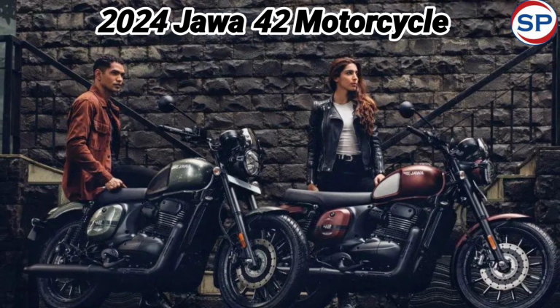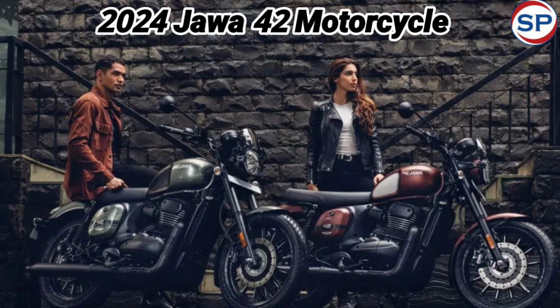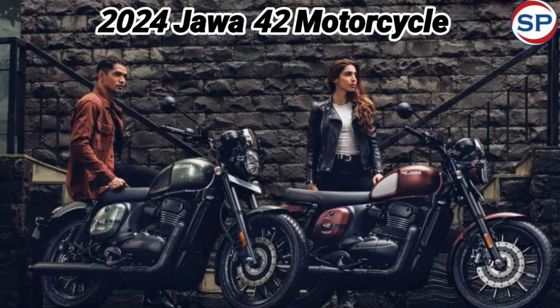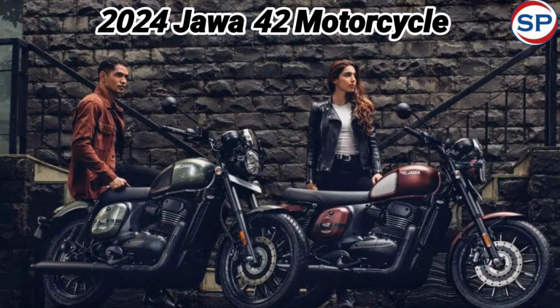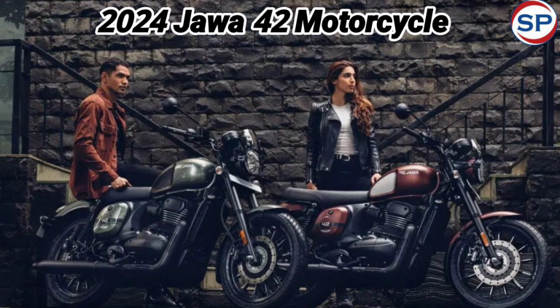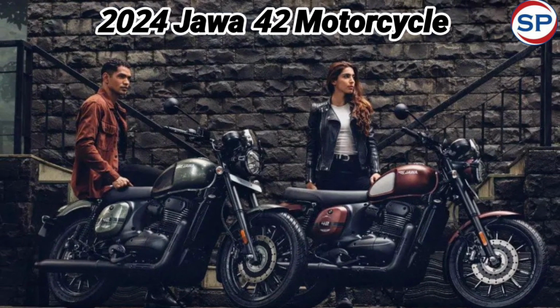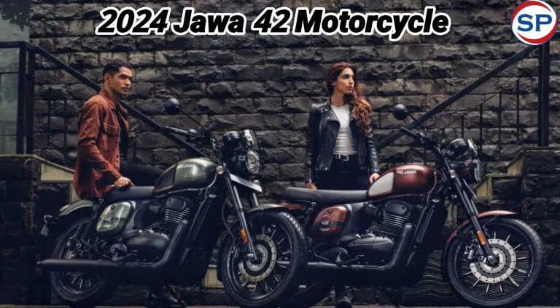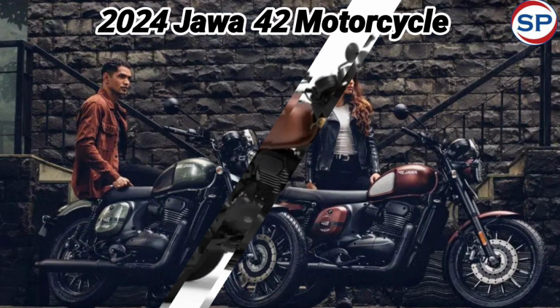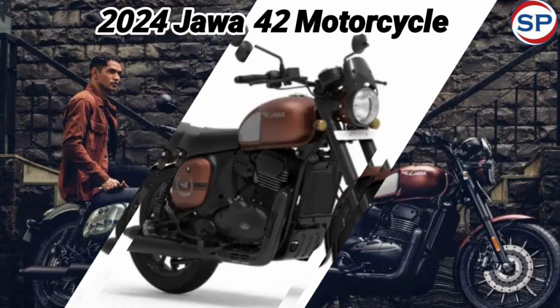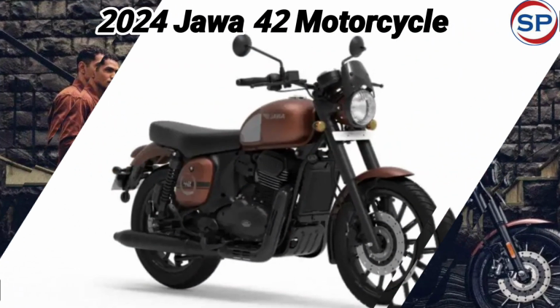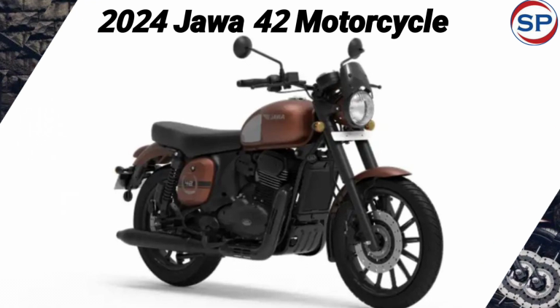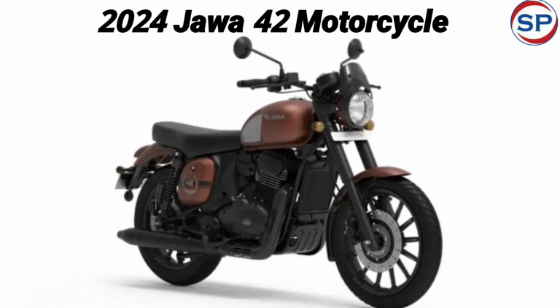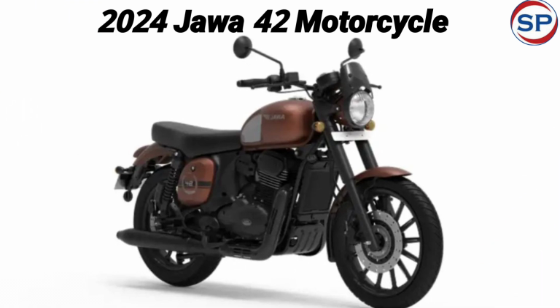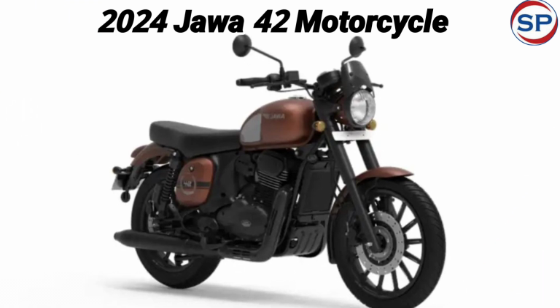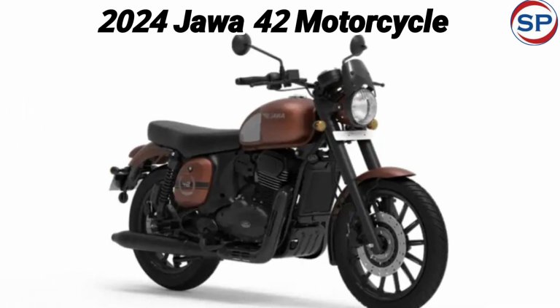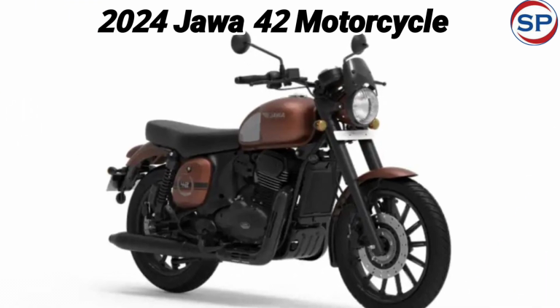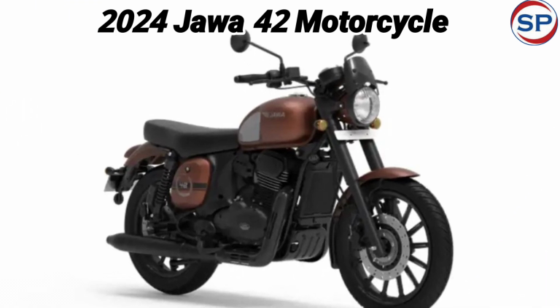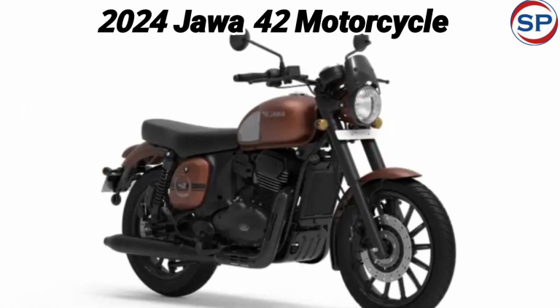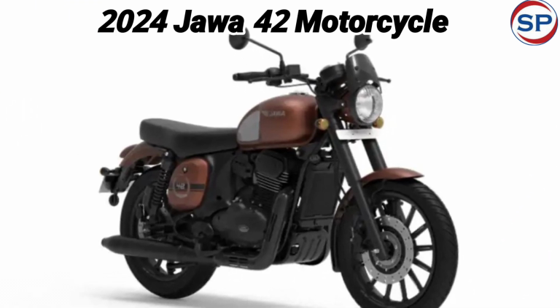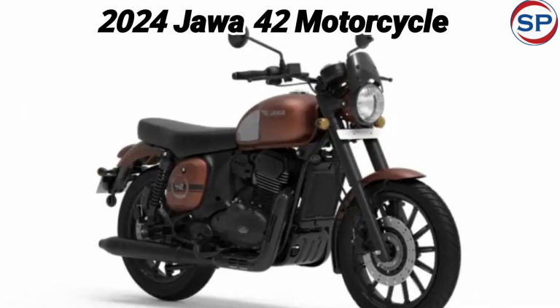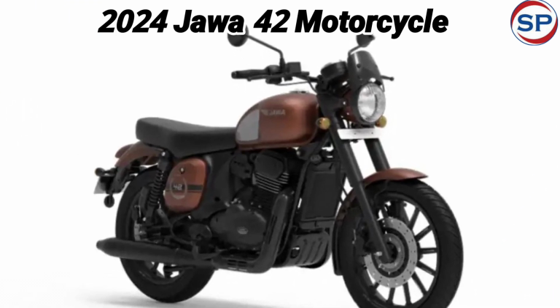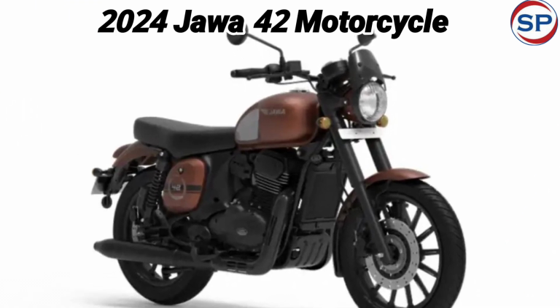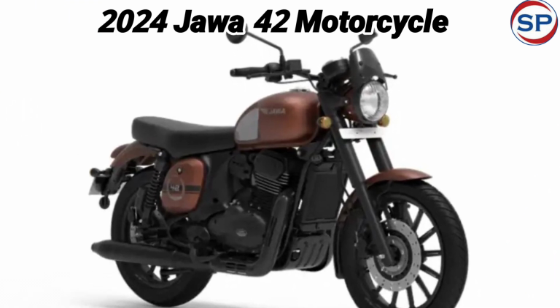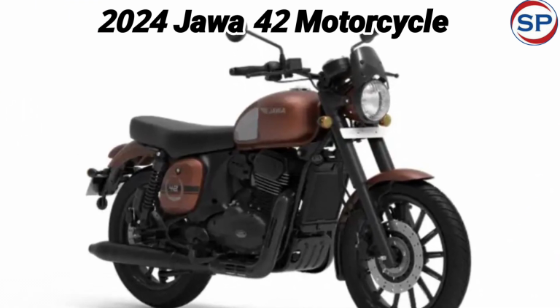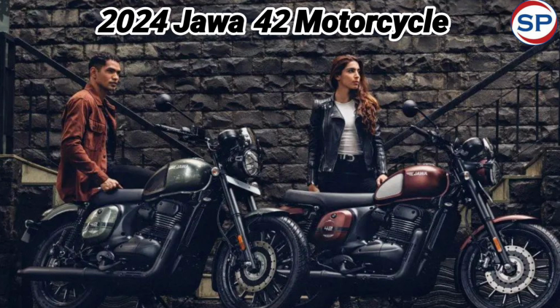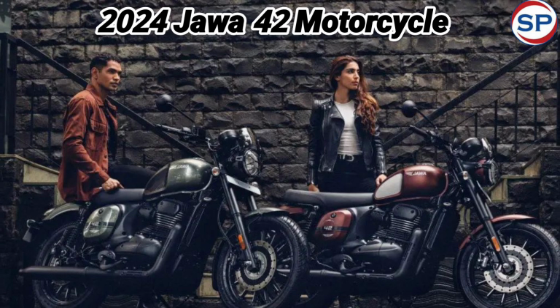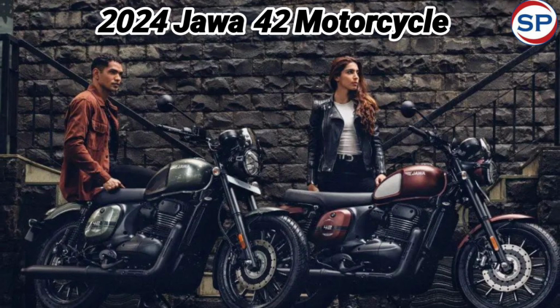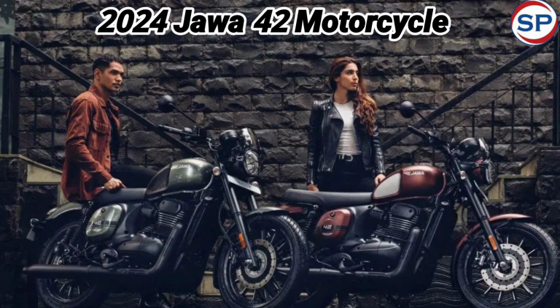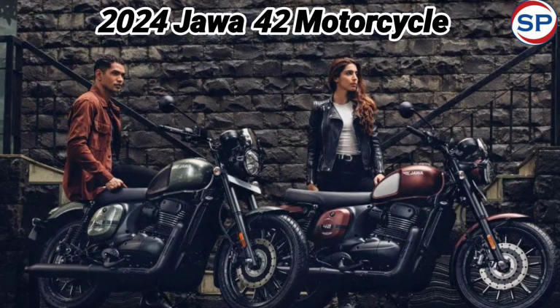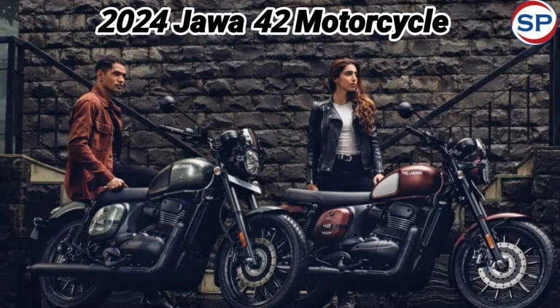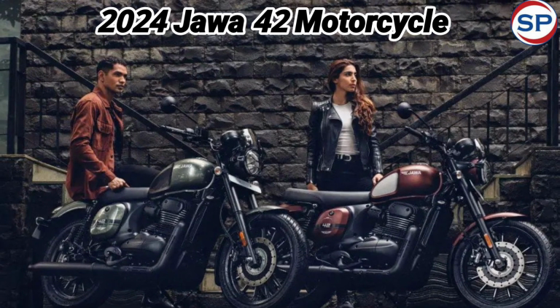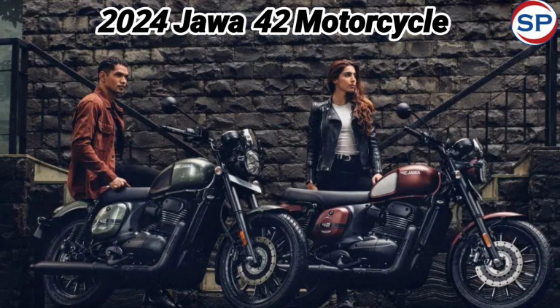The bike has been brought in a total of 14 color options with 6 new colors including Vega White, Voyager Red, Asteroid Gray, Odyssey Black, Nebula Blue, and Celestial Copper Matte.